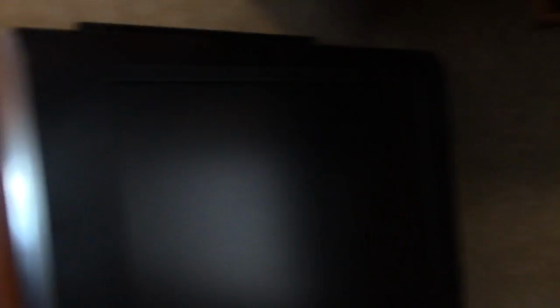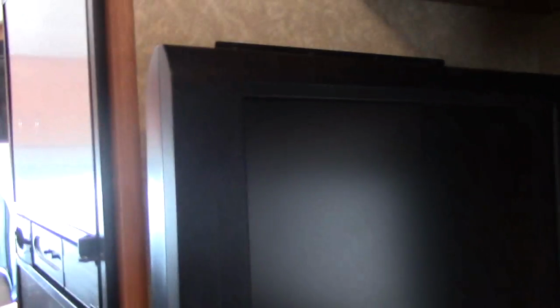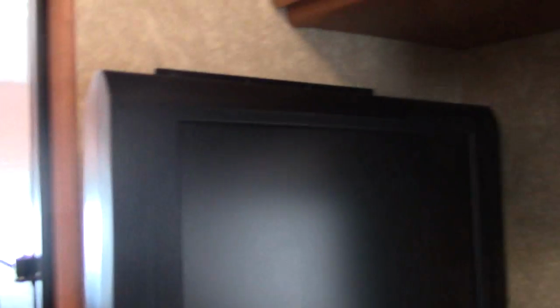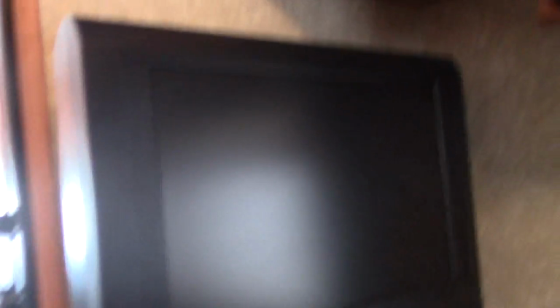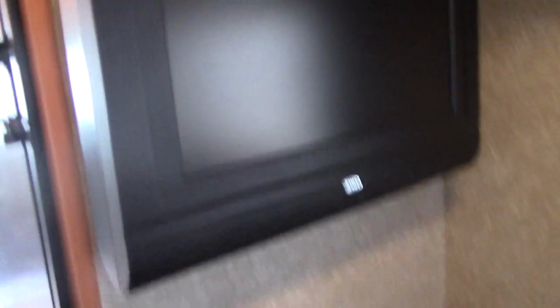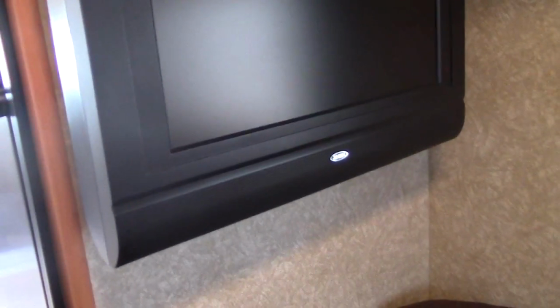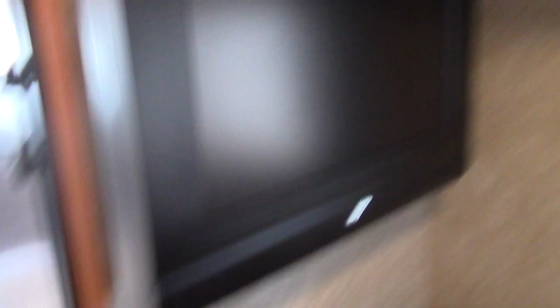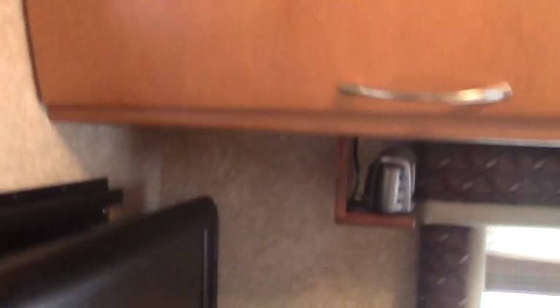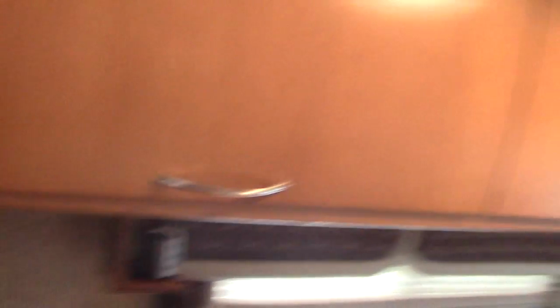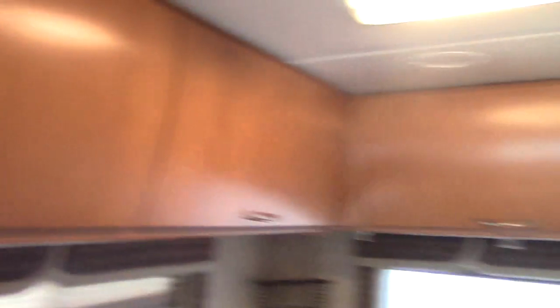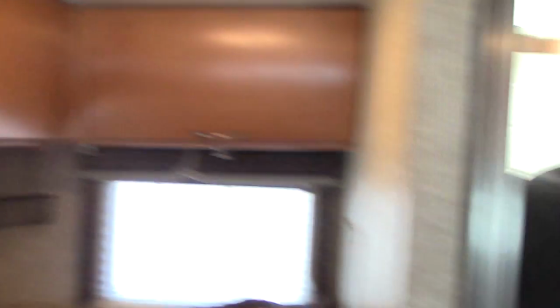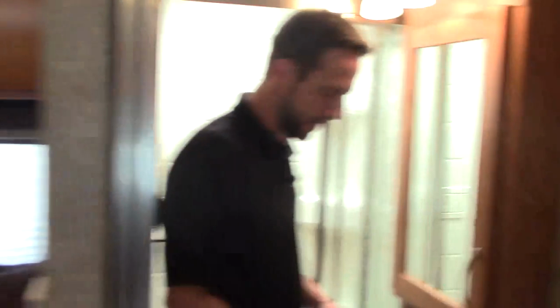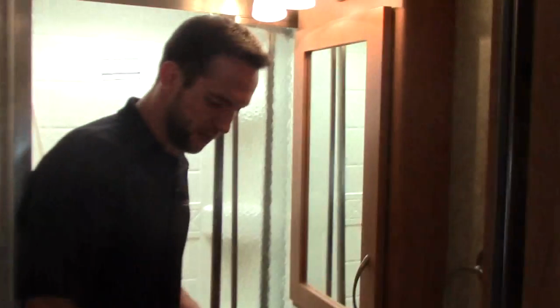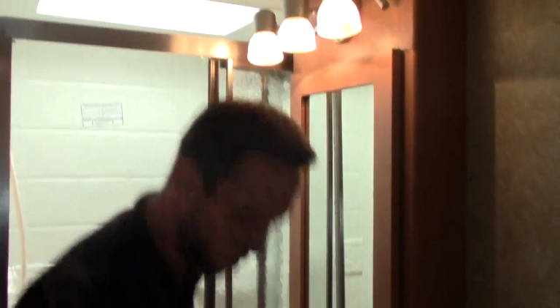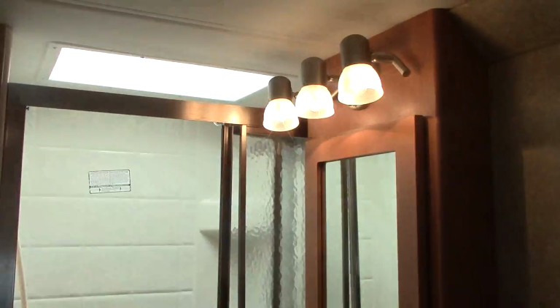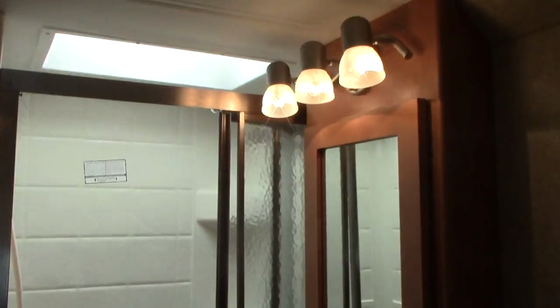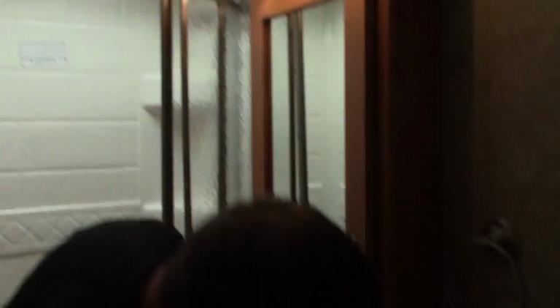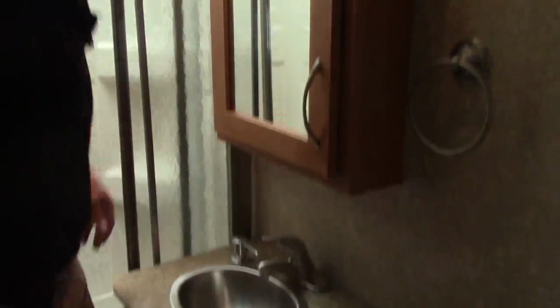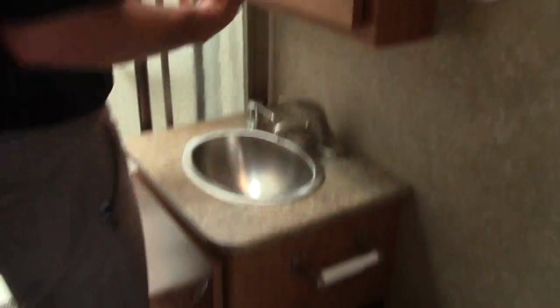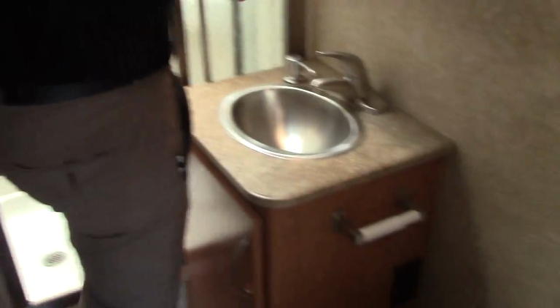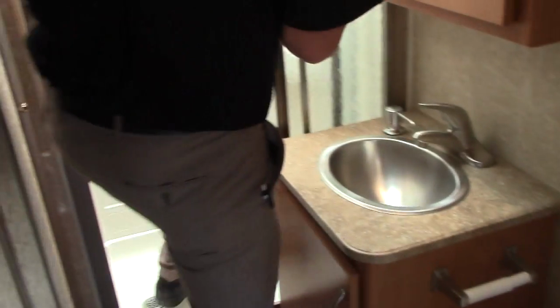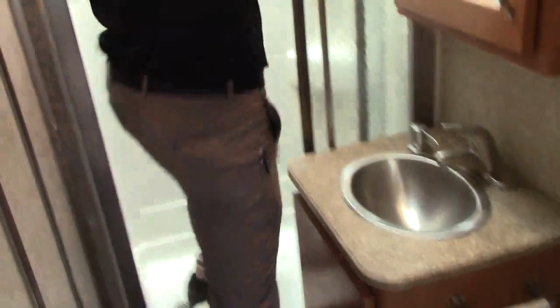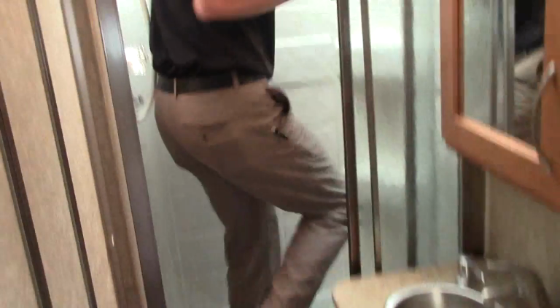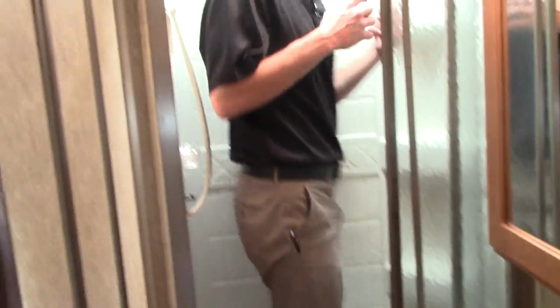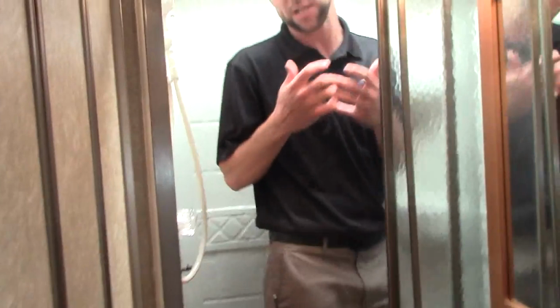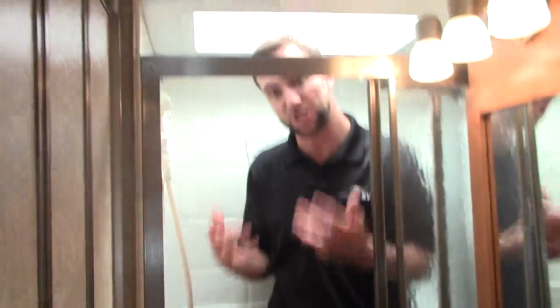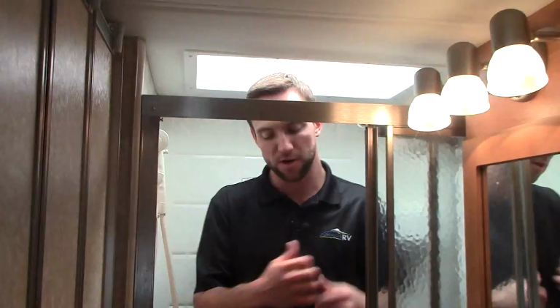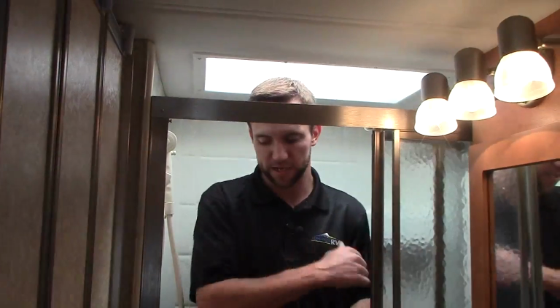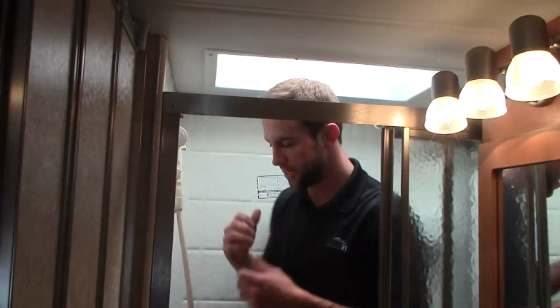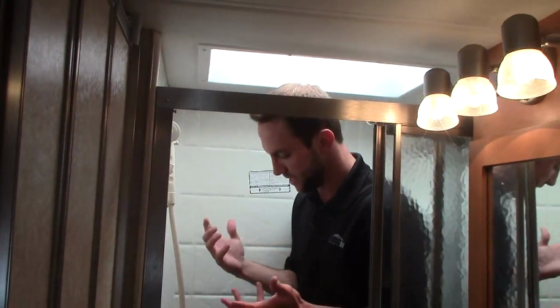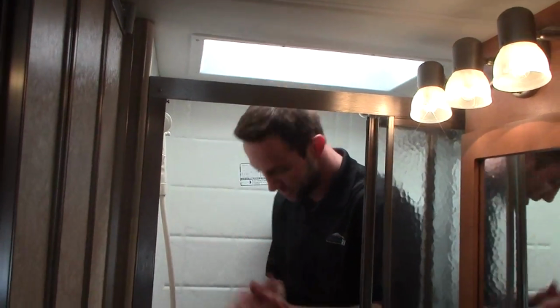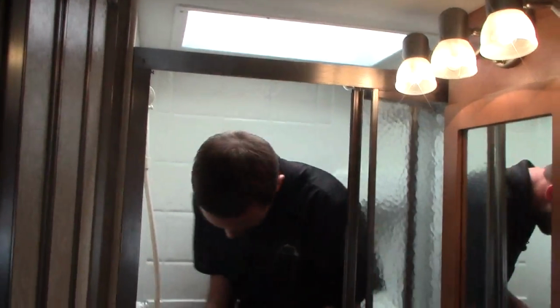Back here is the commode area where you get to take a look at the porcelain toilet — not that goofy plastic. And again, I'm six foot plus and I can still get into this shower. Really nice, easy, compact.